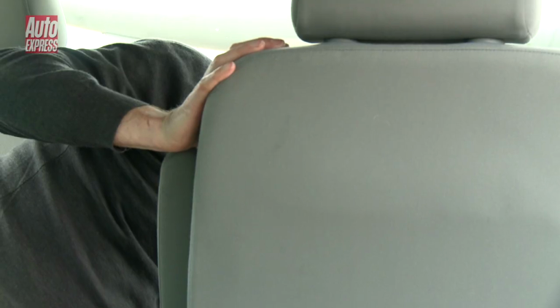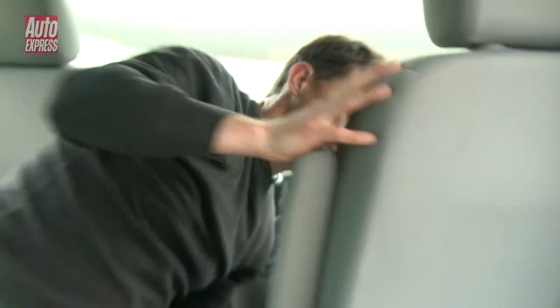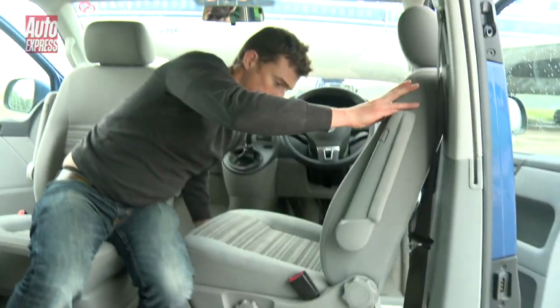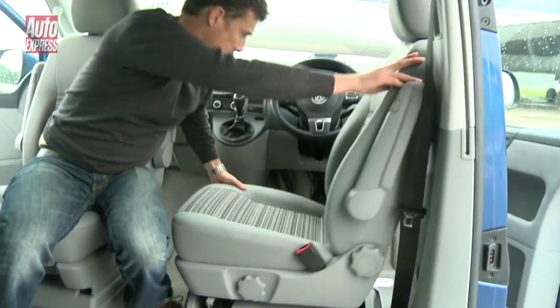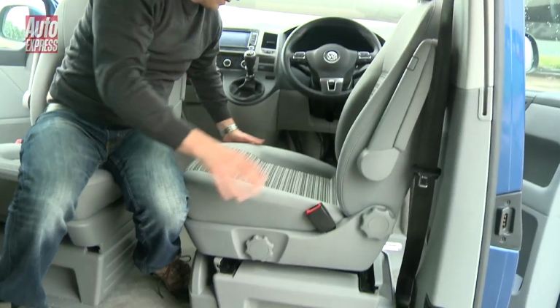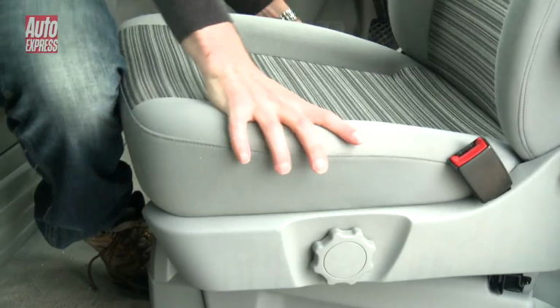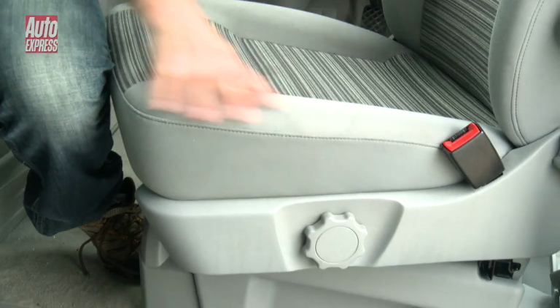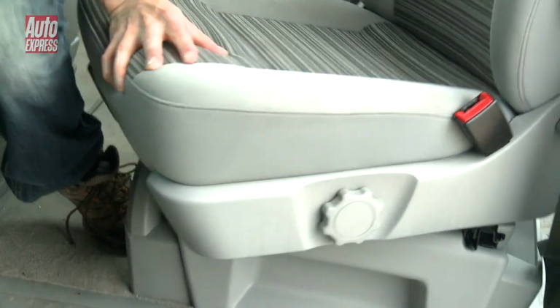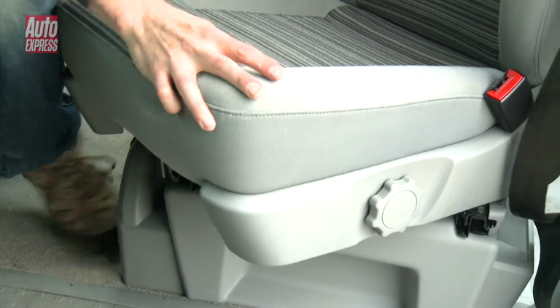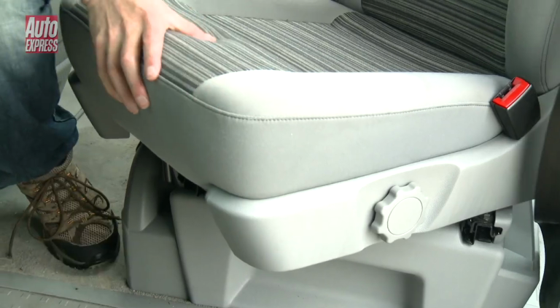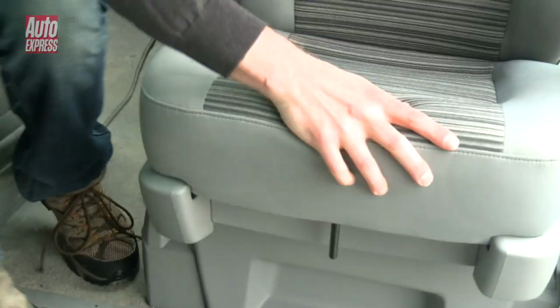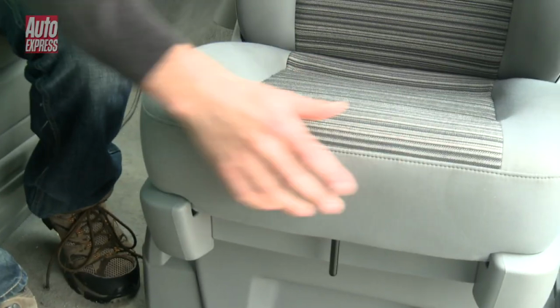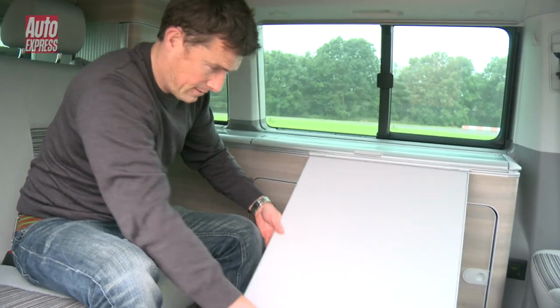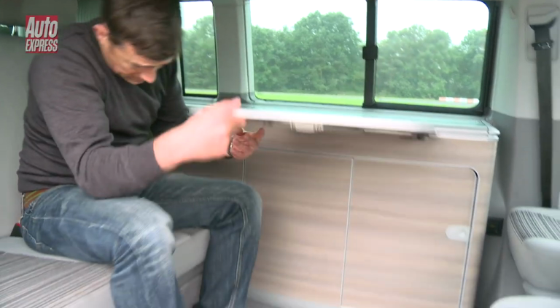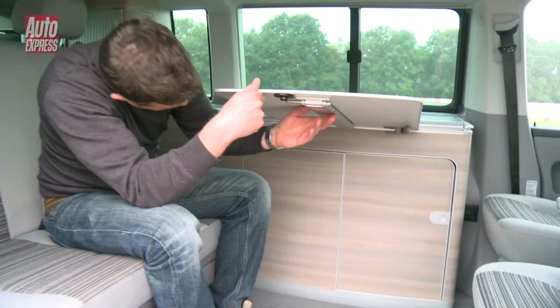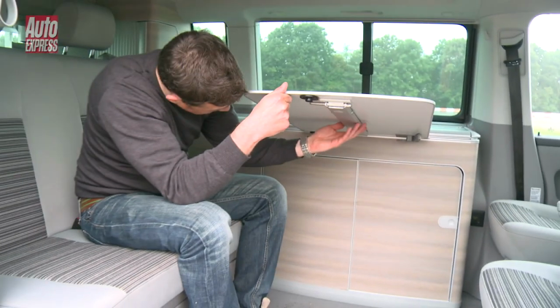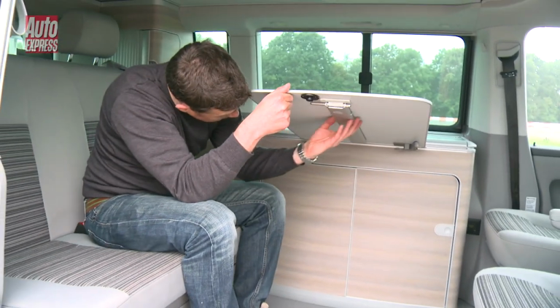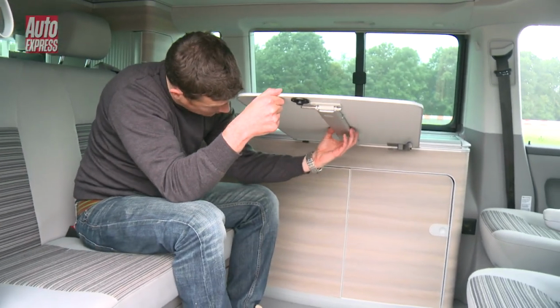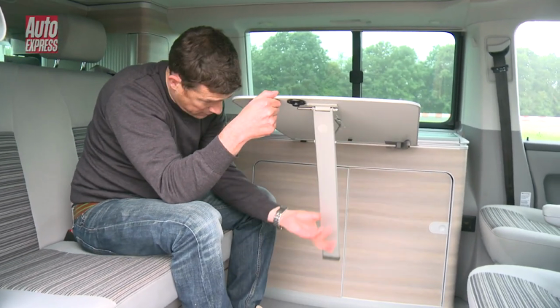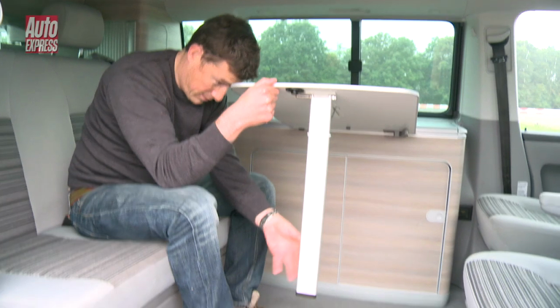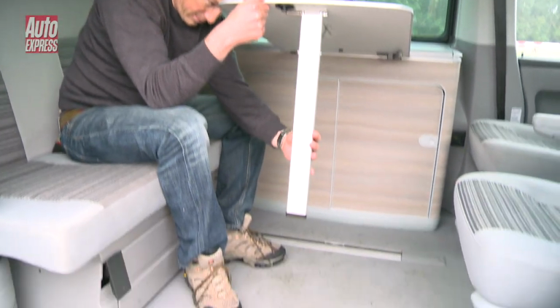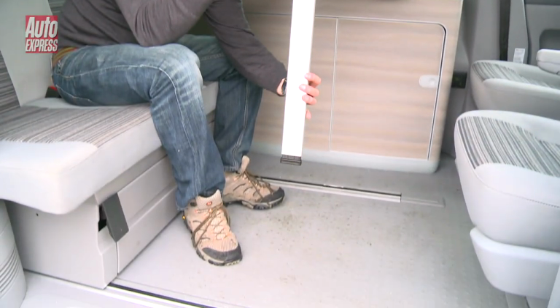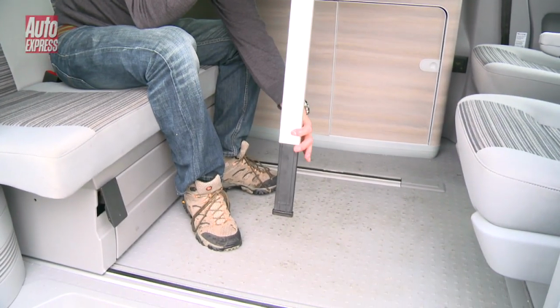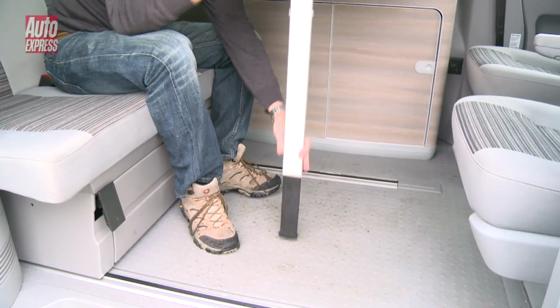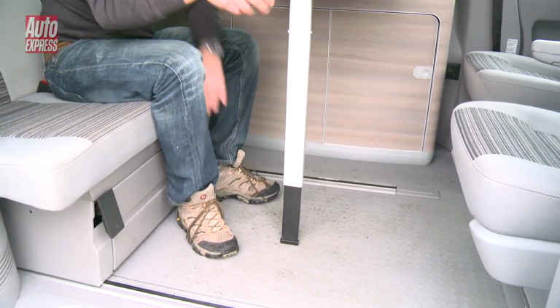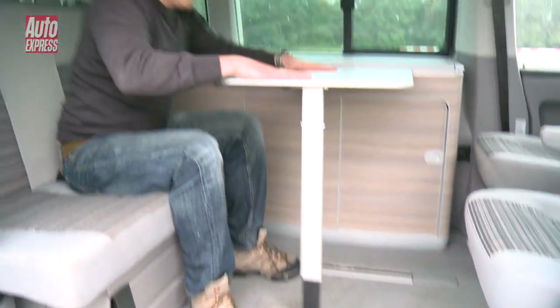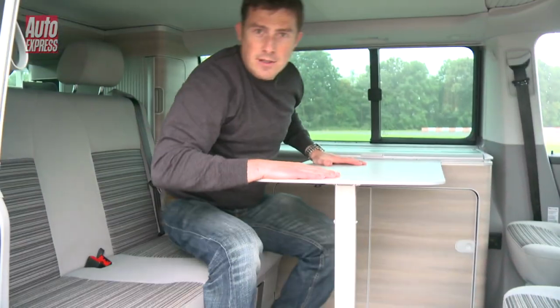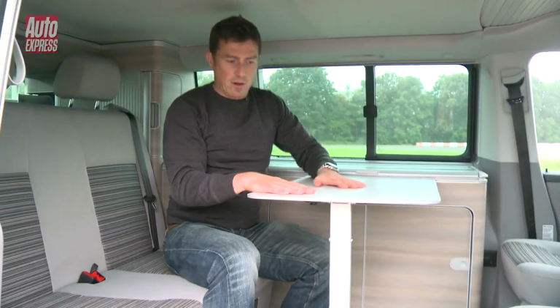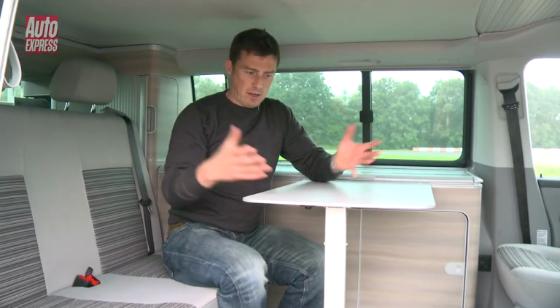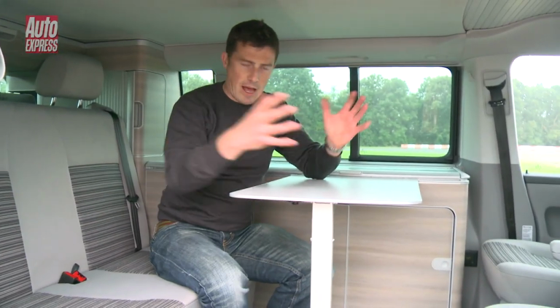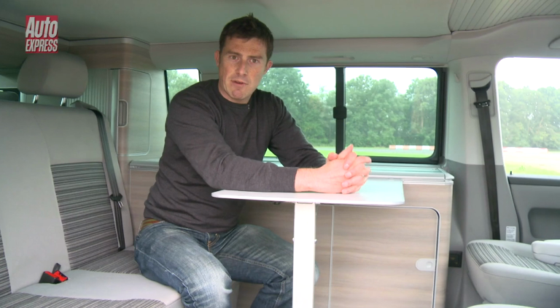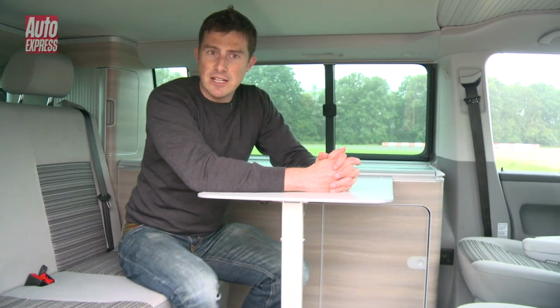The California literally has everything including the kitchen sink. For instance, you can turn it into a sitting room by rotating the front chairs round. There's even a little dining table too, so if you want you can have people round for lunch.